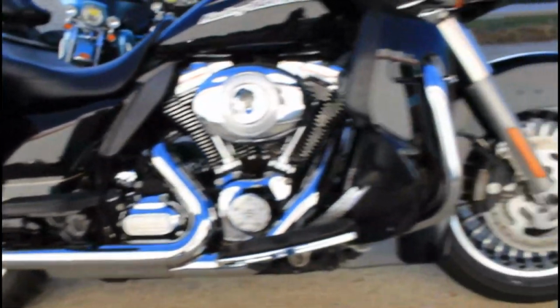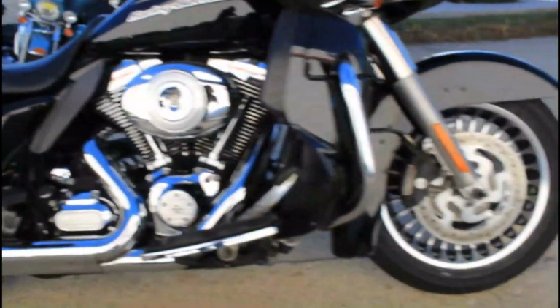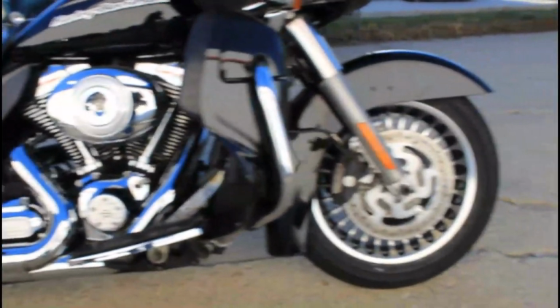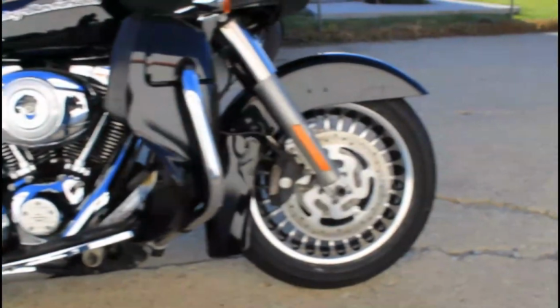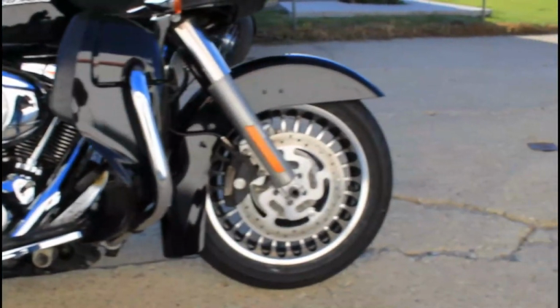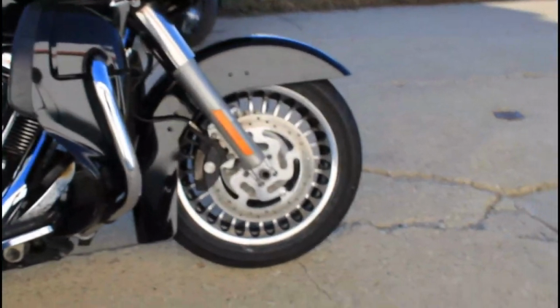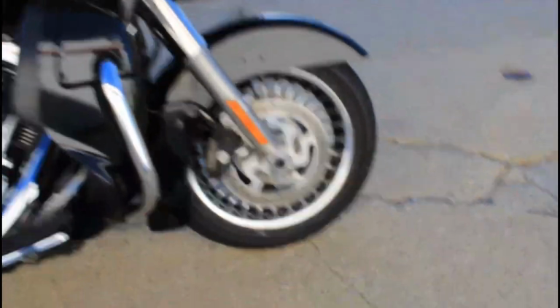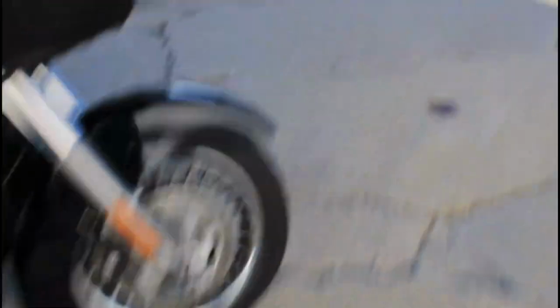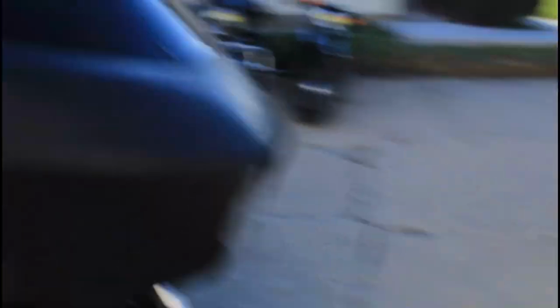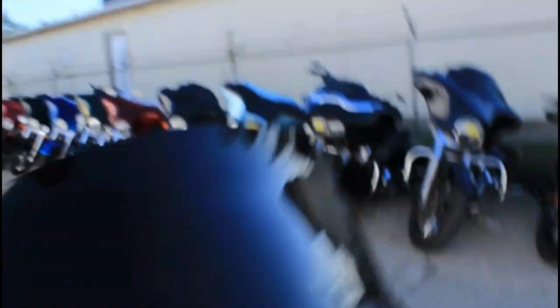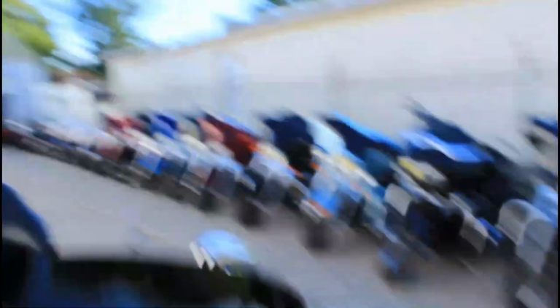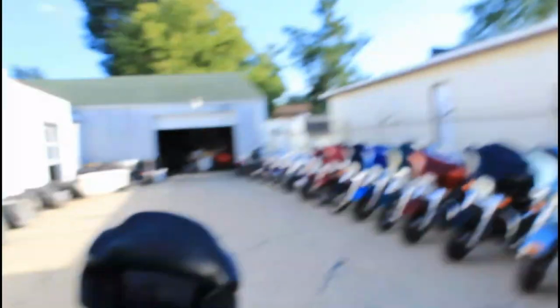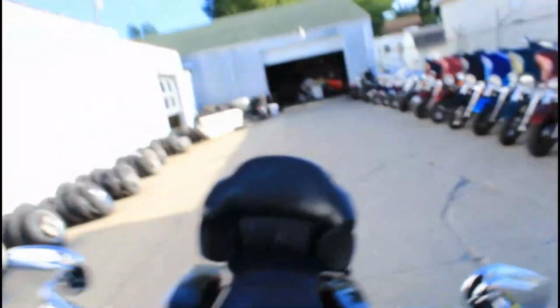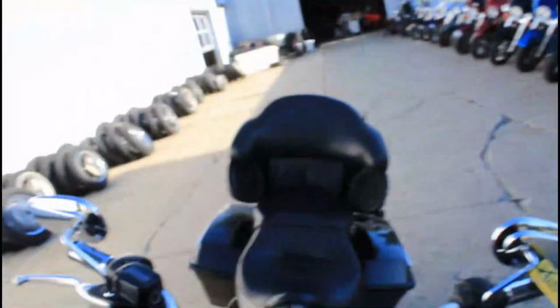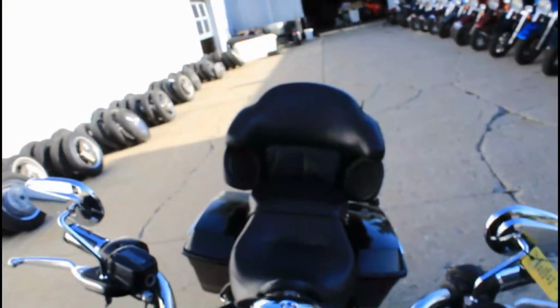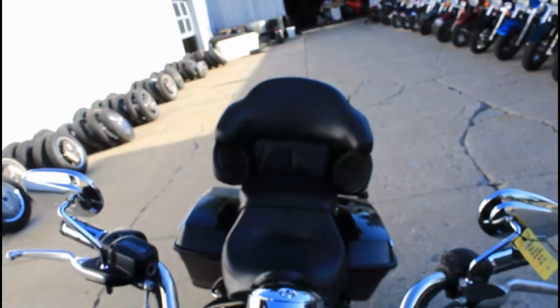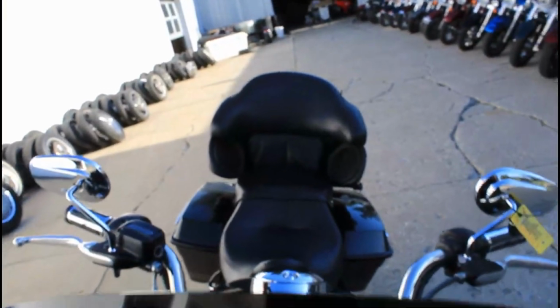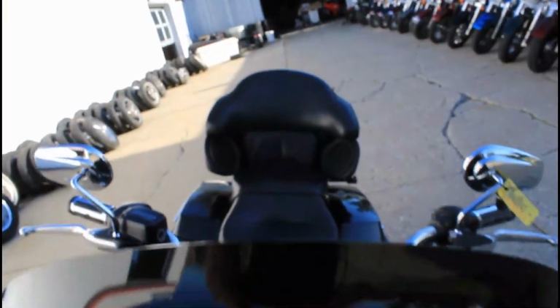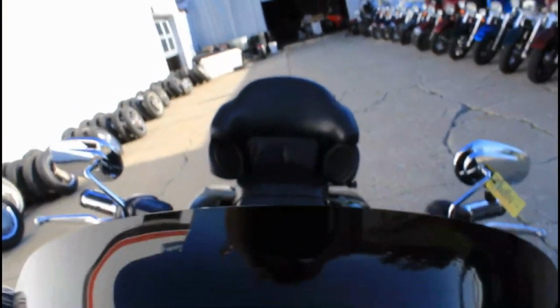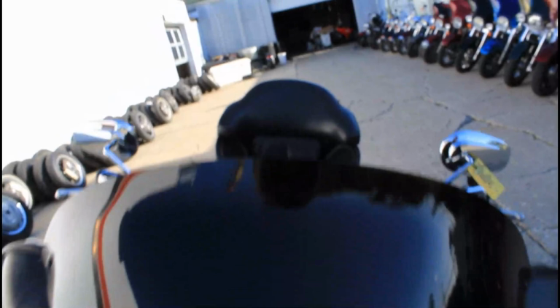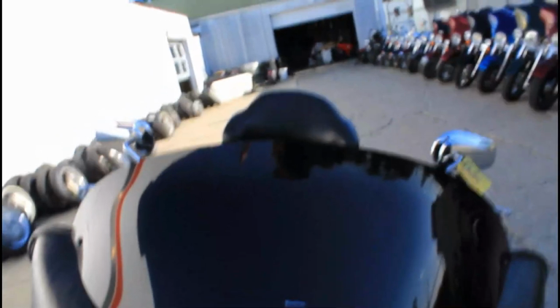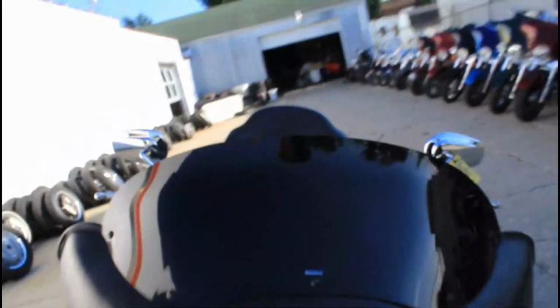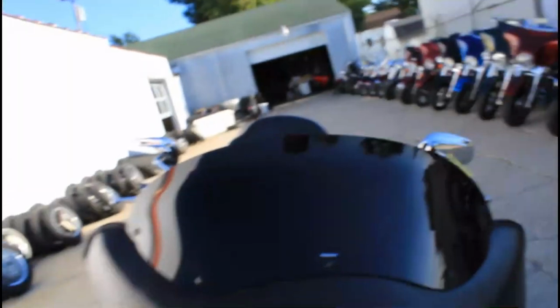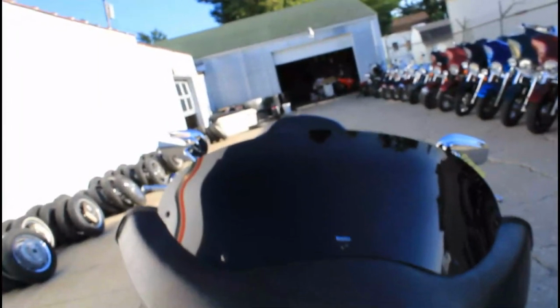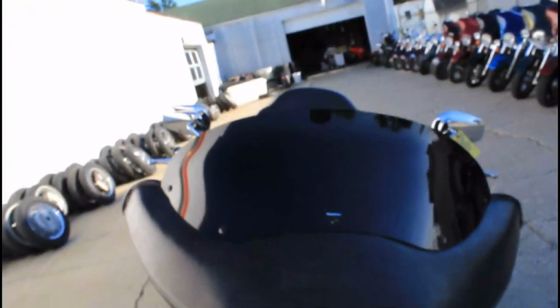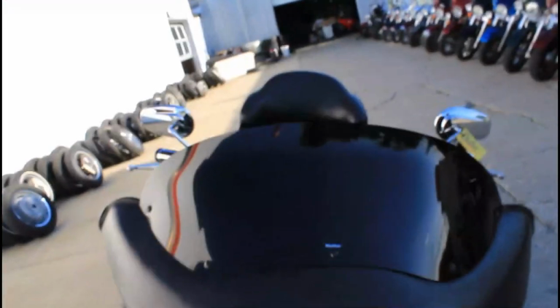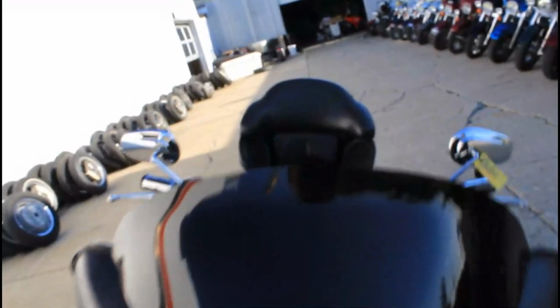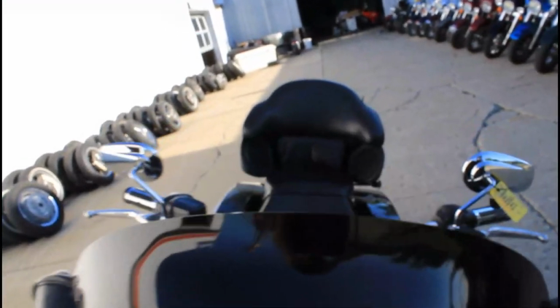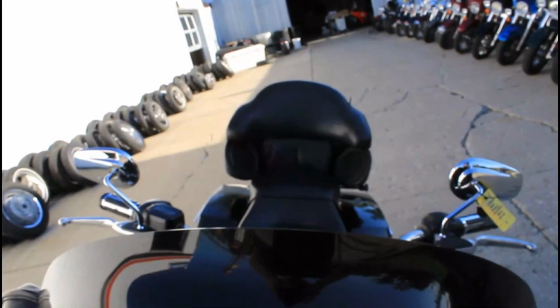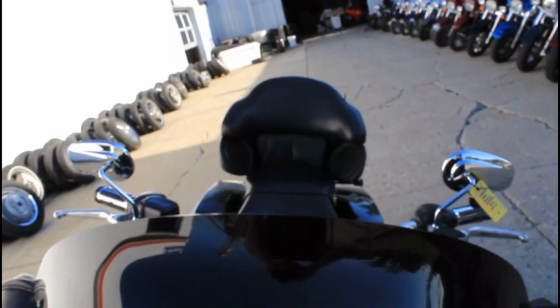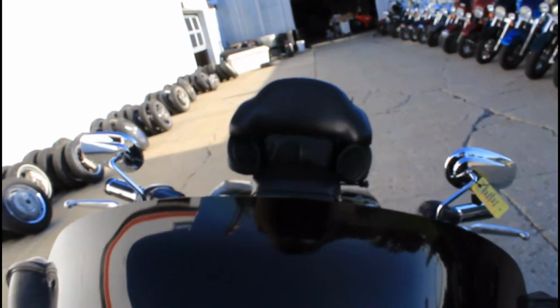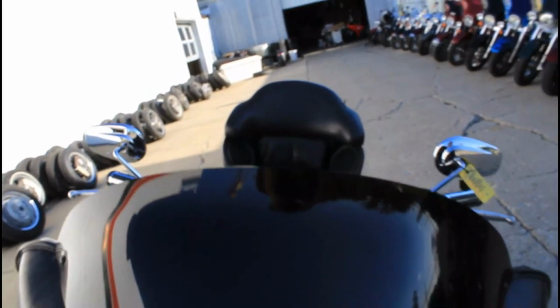We've got warranties available for this 2012 Road Glide. One of the best open road touring bikes ever produced — great bike for the money. That's a 2012 Harley Road Glide Ultra.